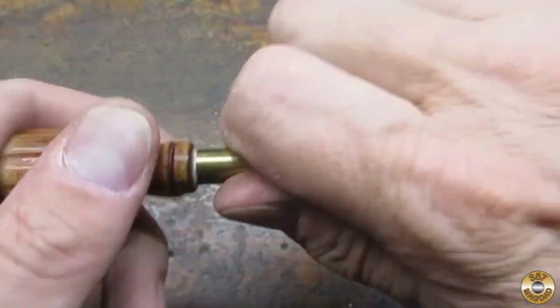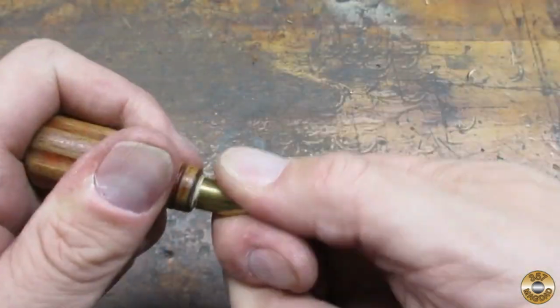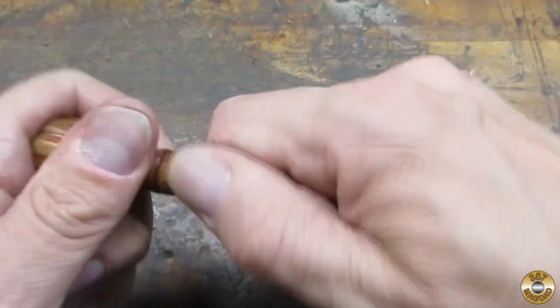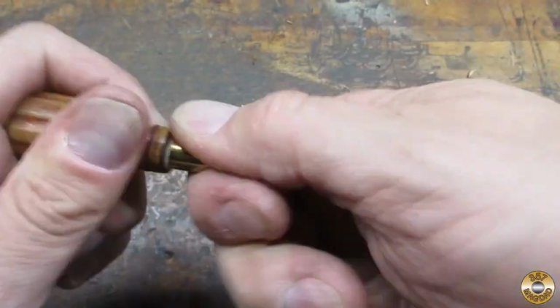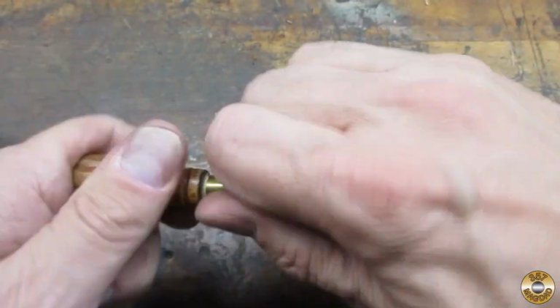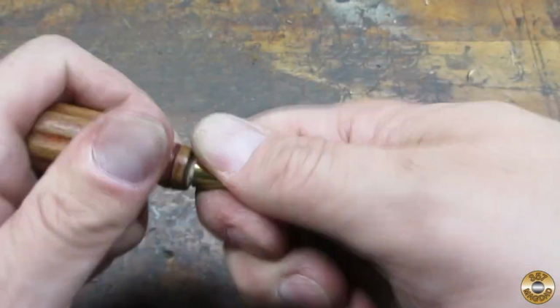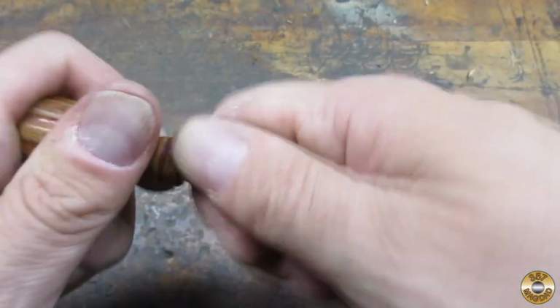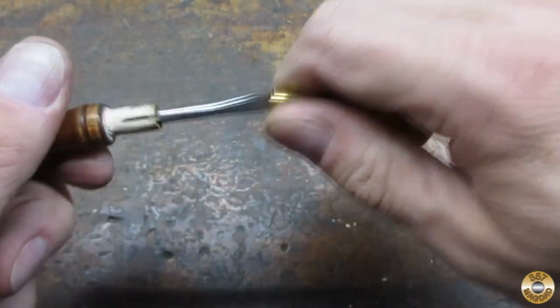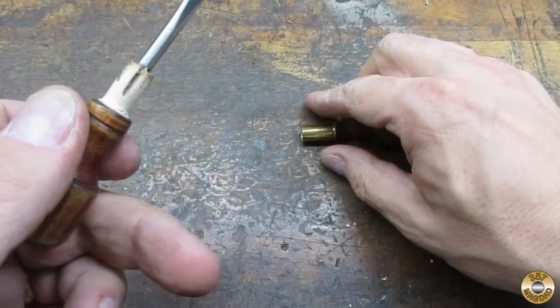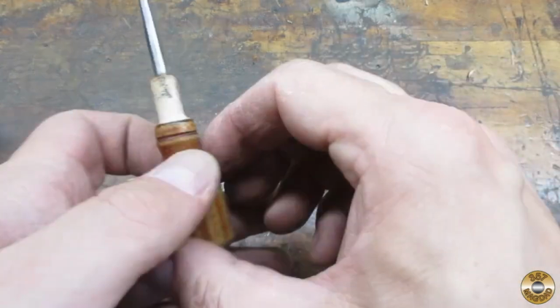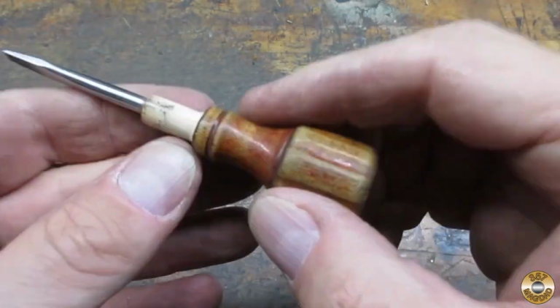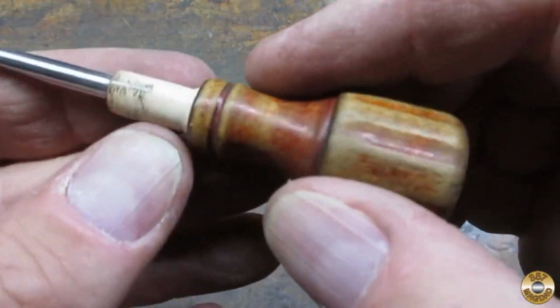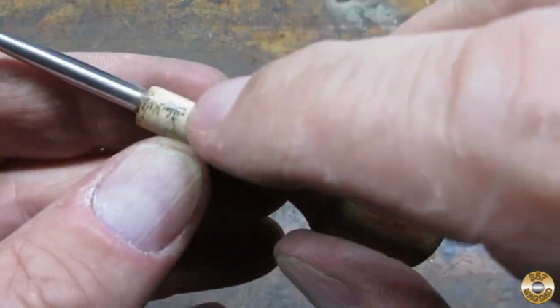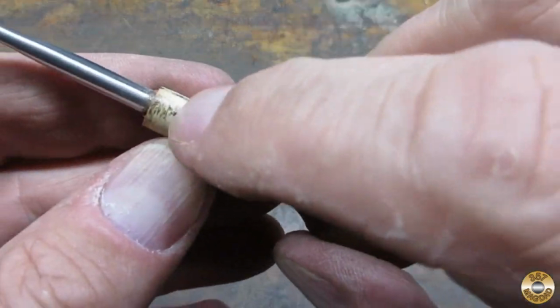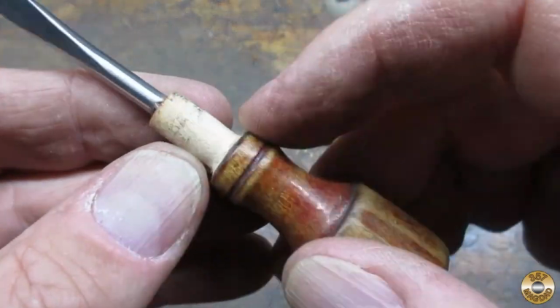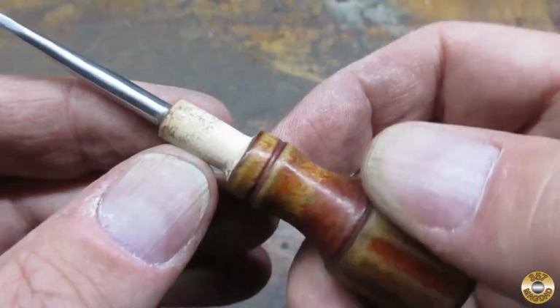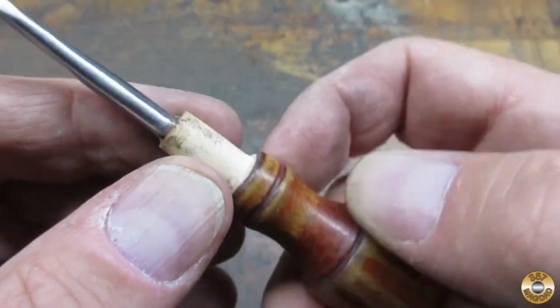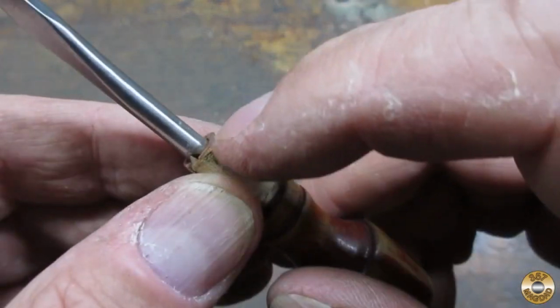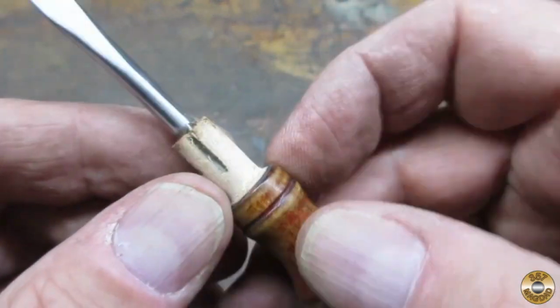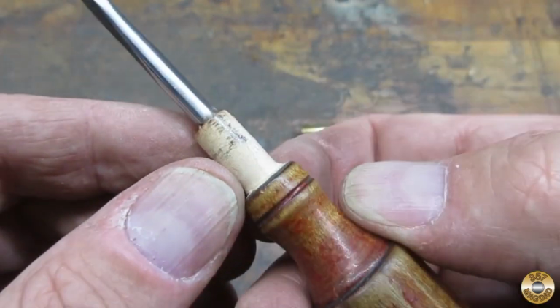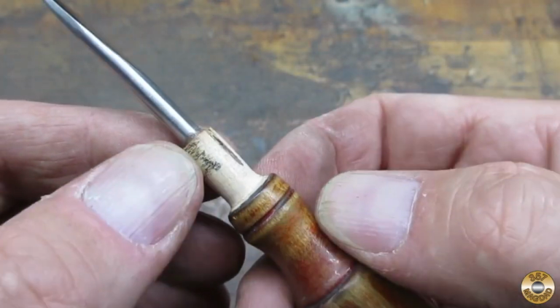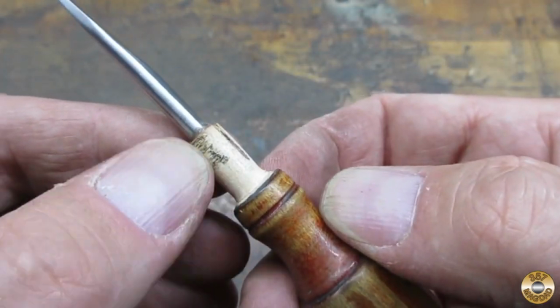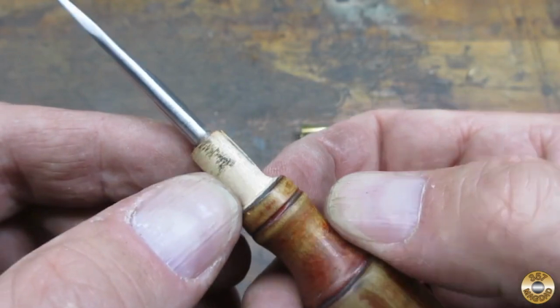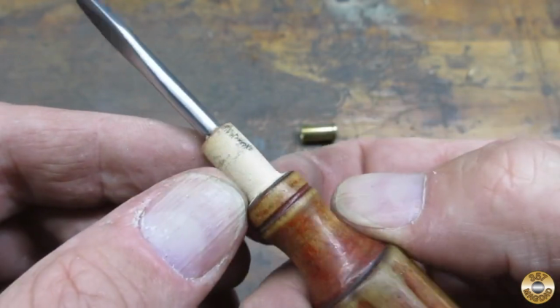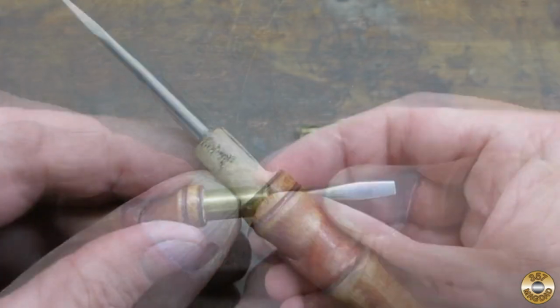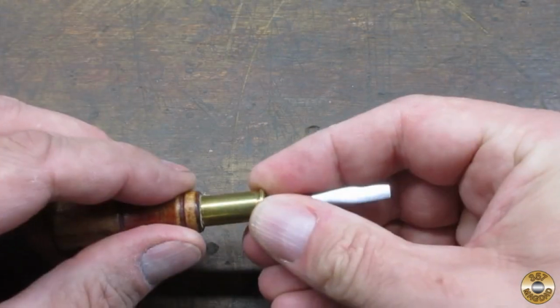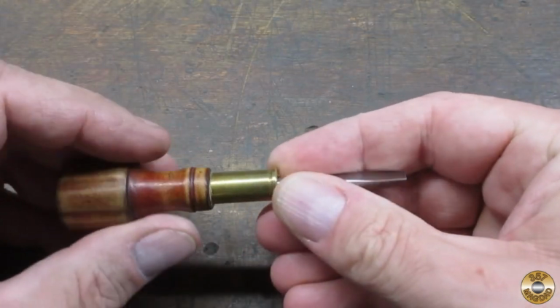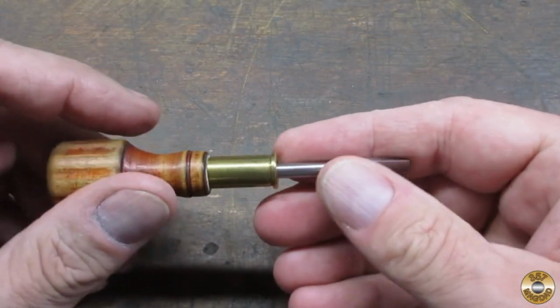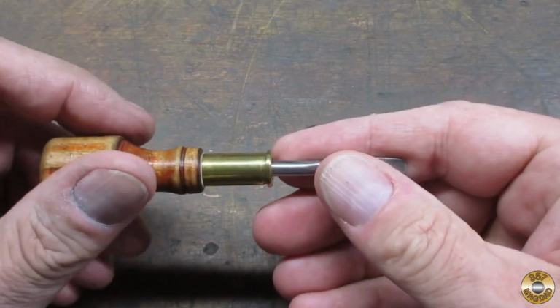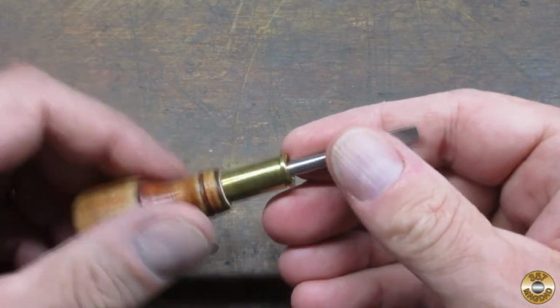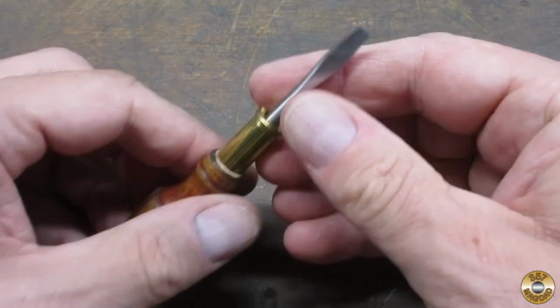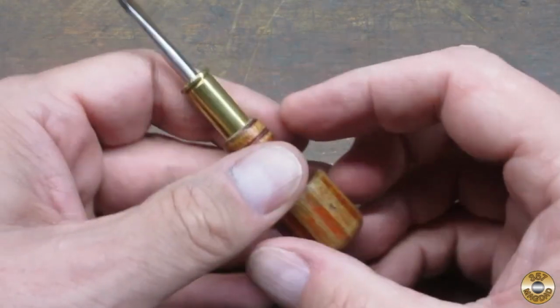I would fit the ferrule, look for rub marks, and then sand a little more. Here's the brass case fitted up to the handle.